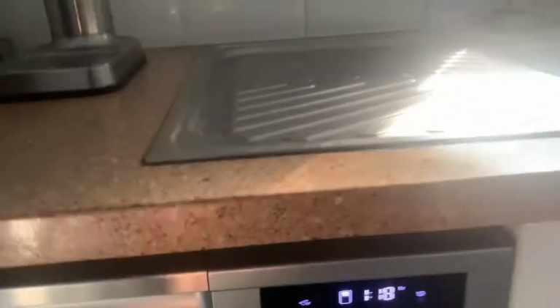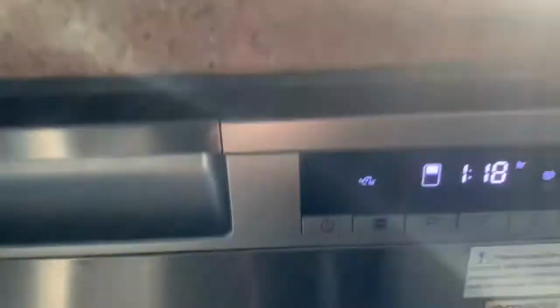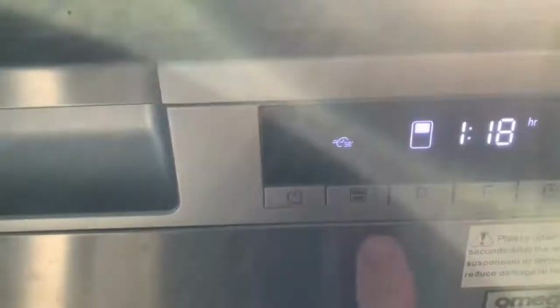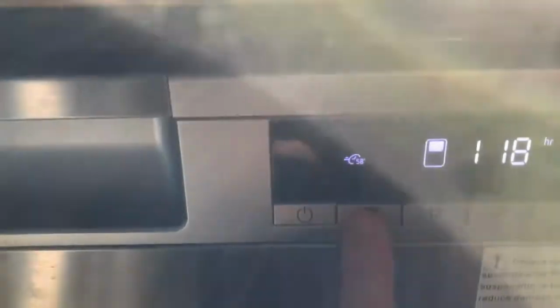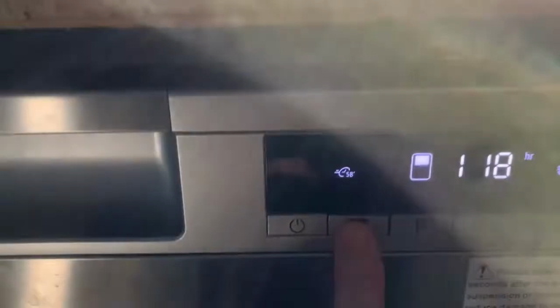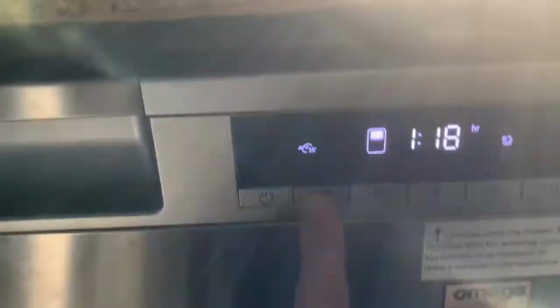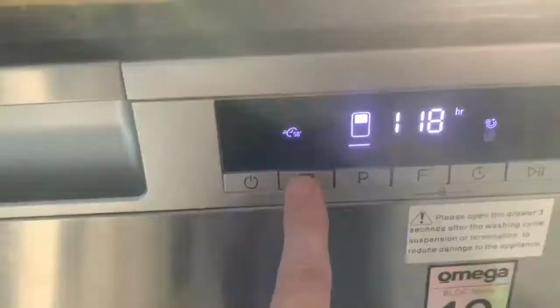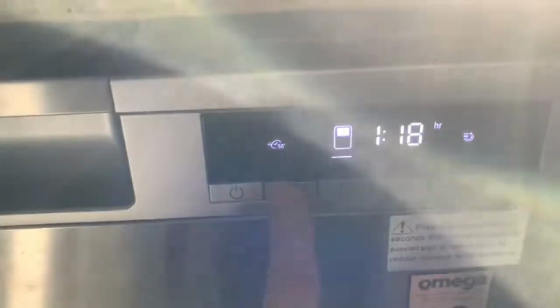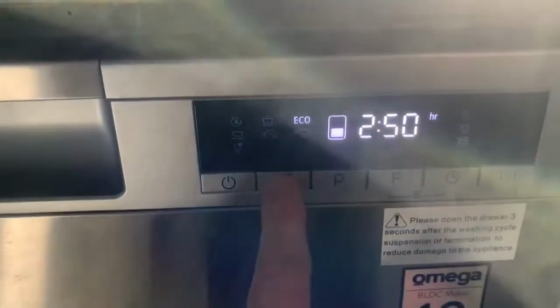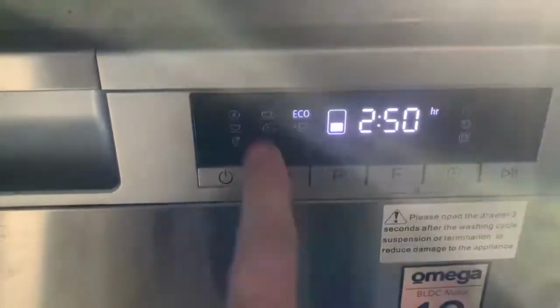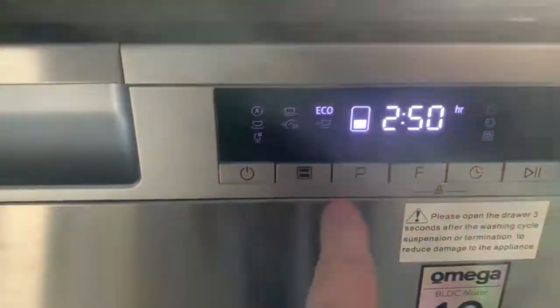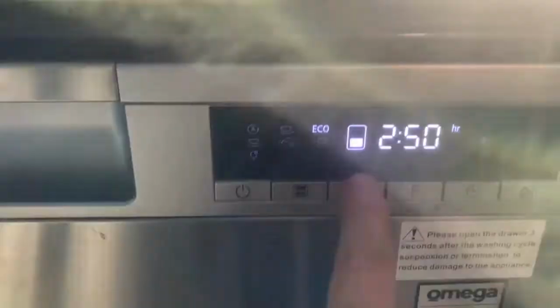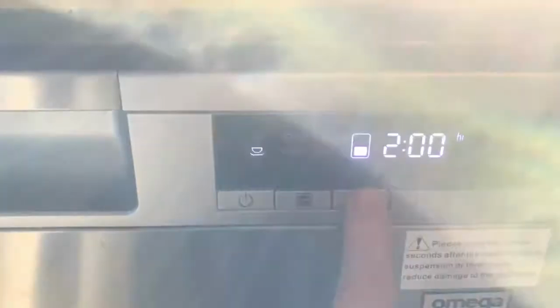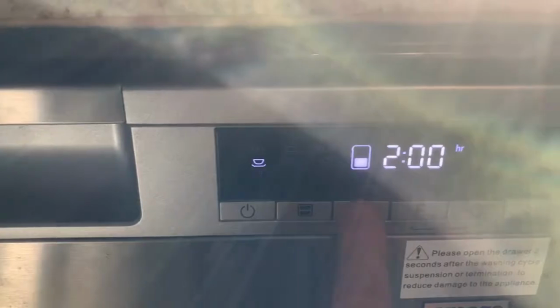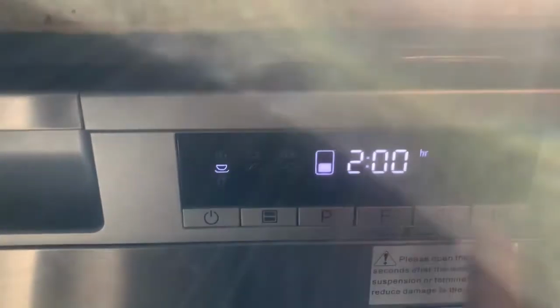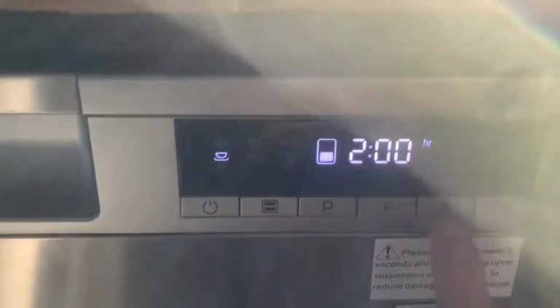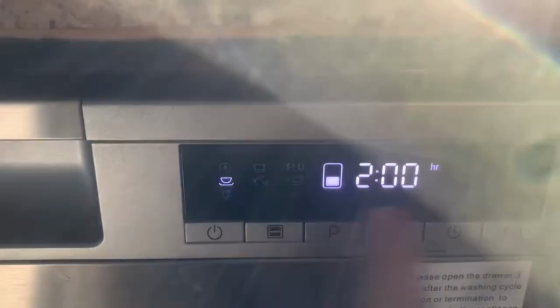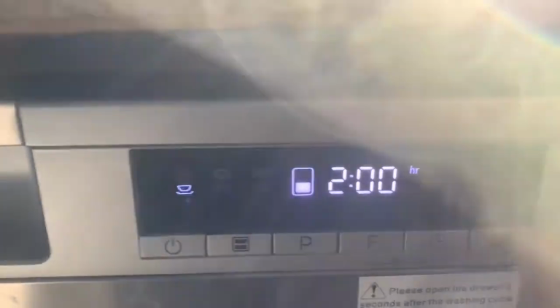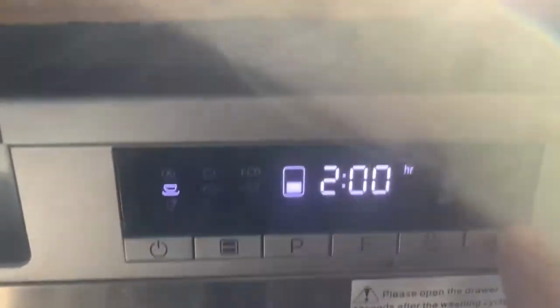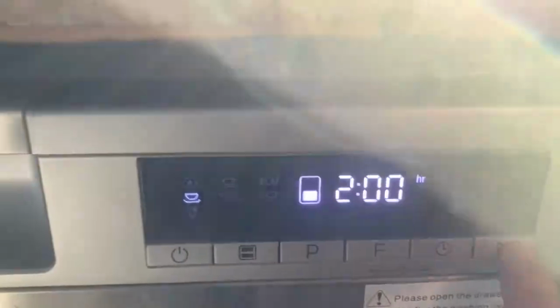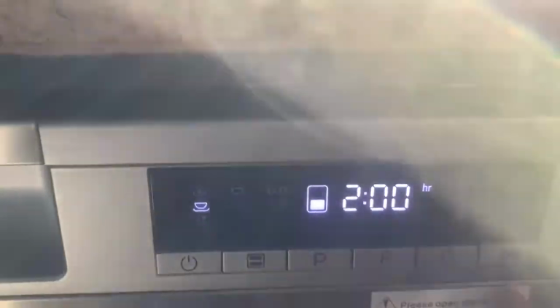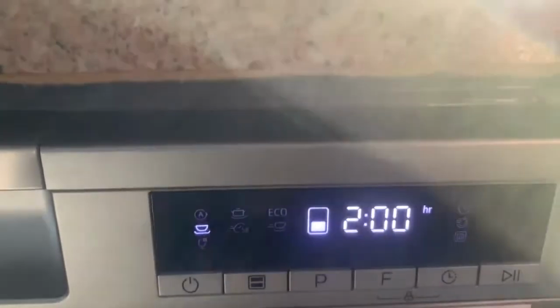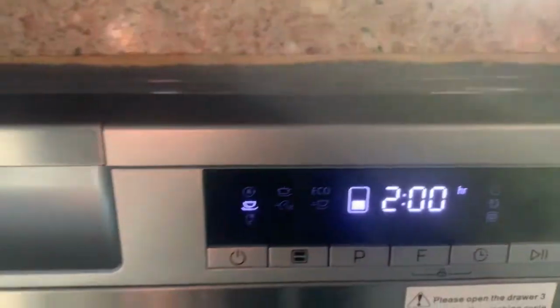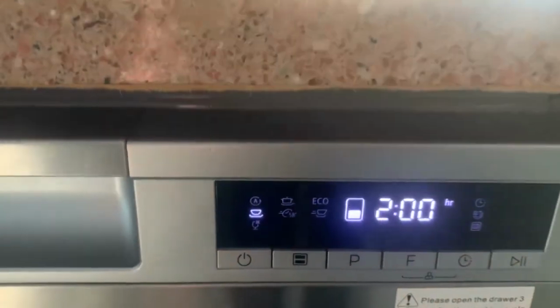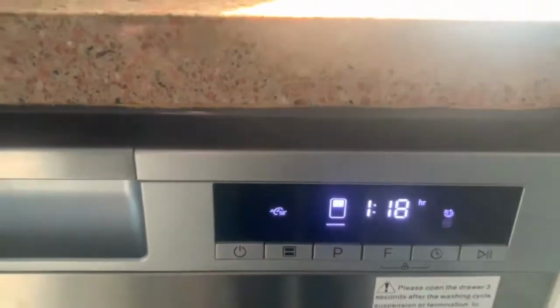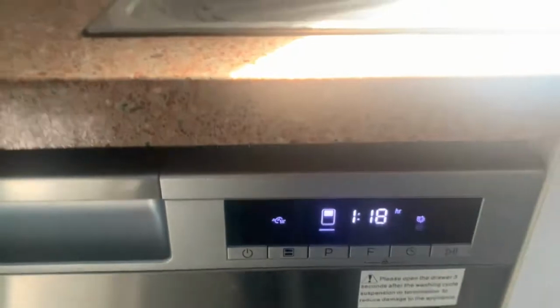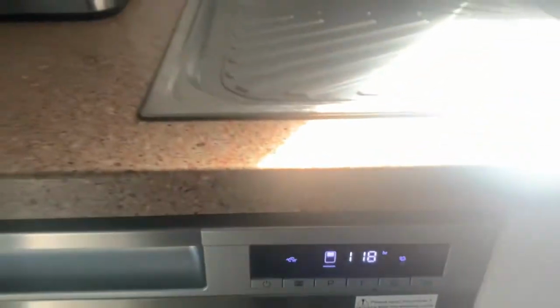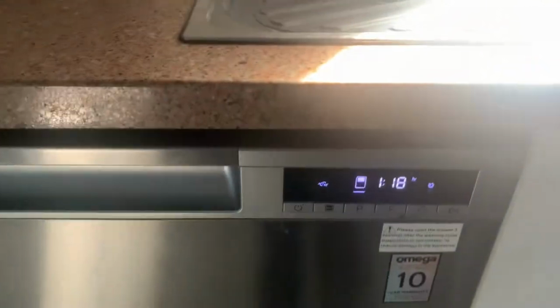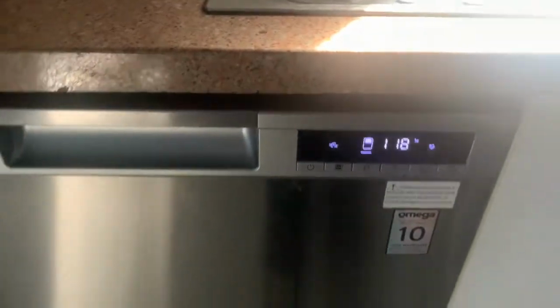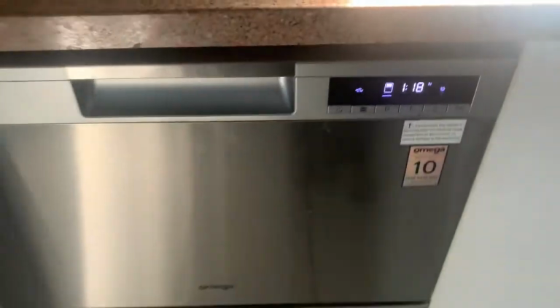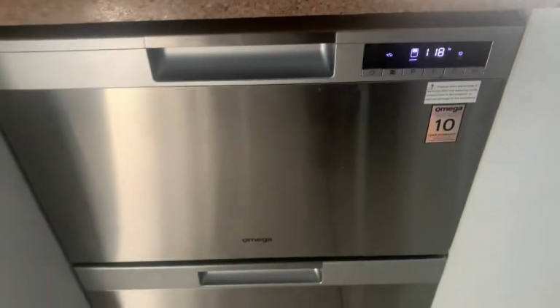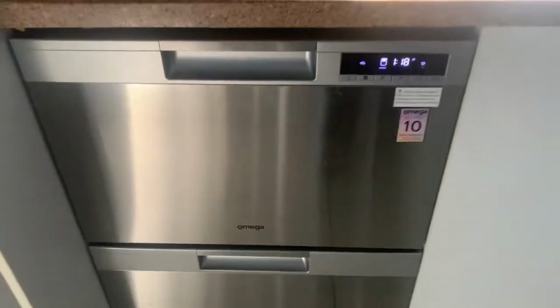So if I then wanted to turn around and run the bottom drawer, I would just press the bottom one, similarly set my cycle however I wanted, and then press to get it going.